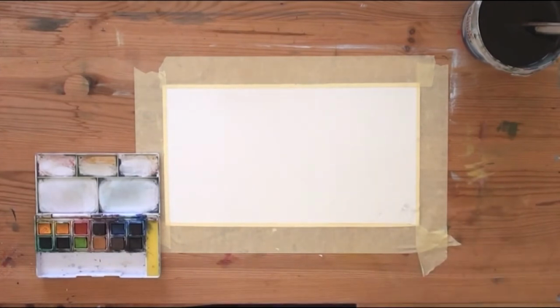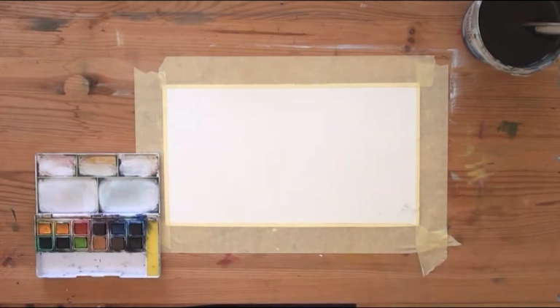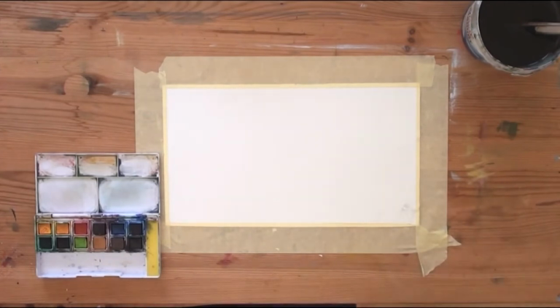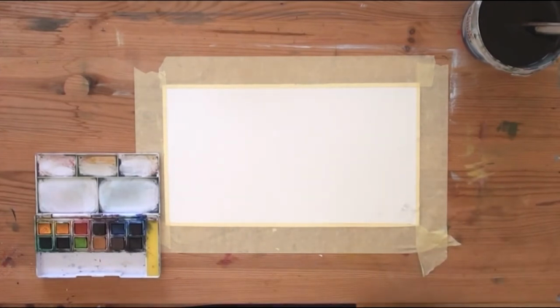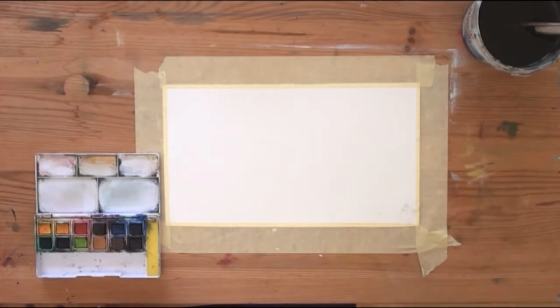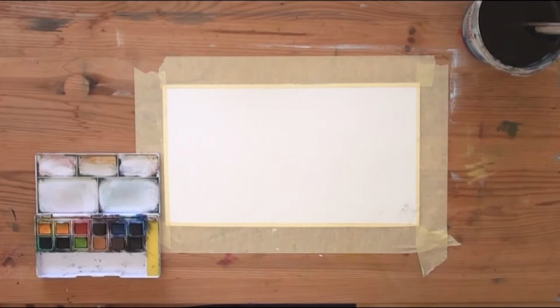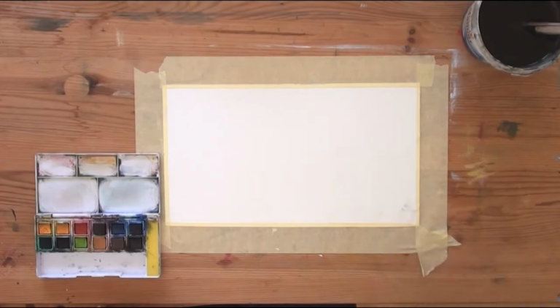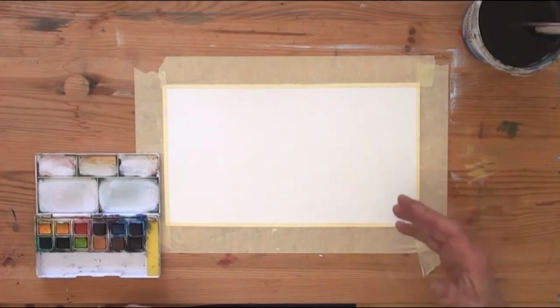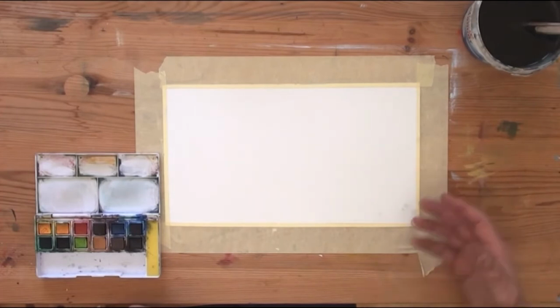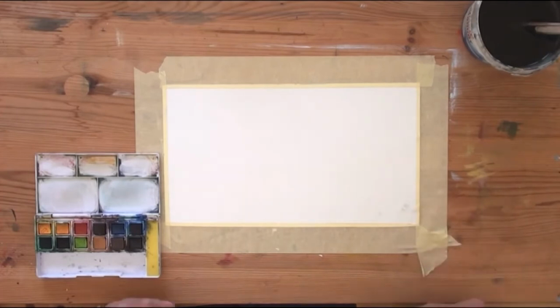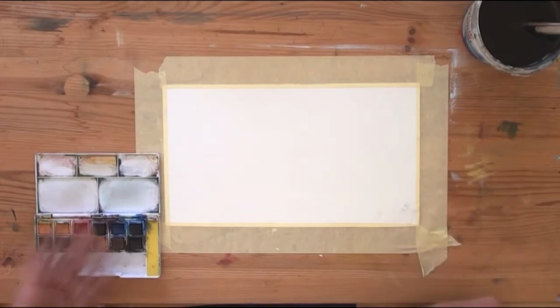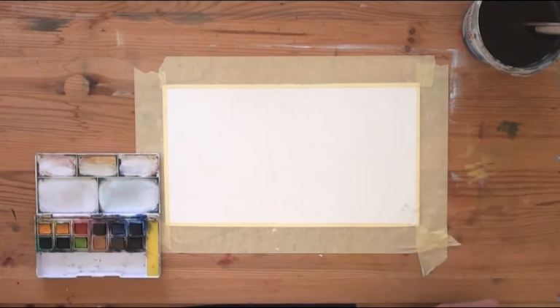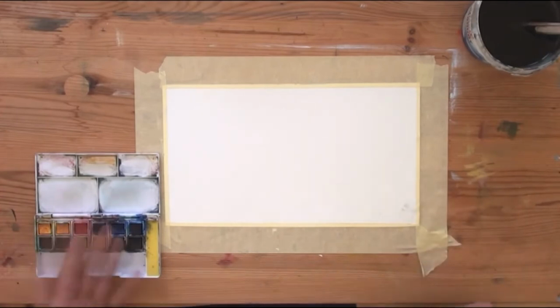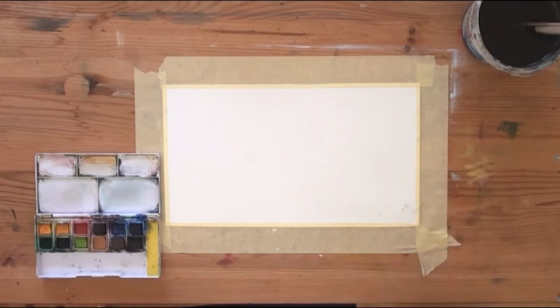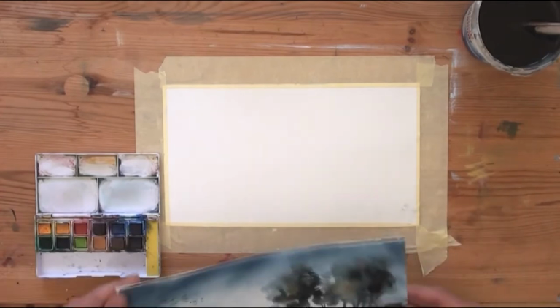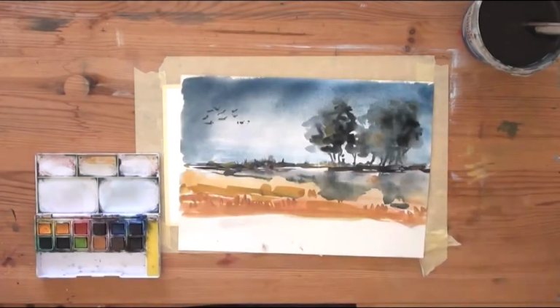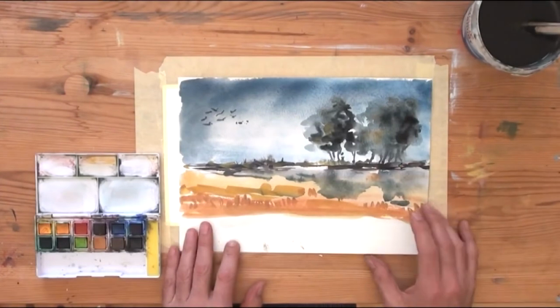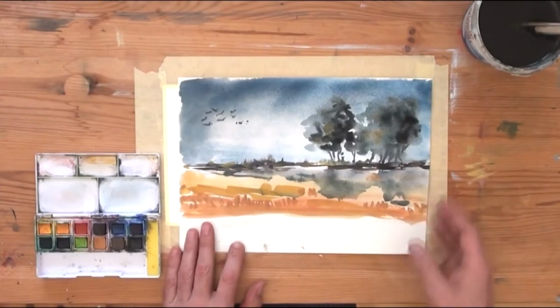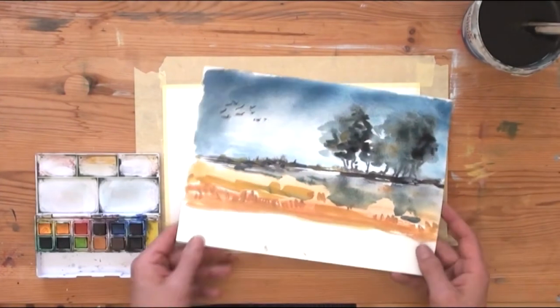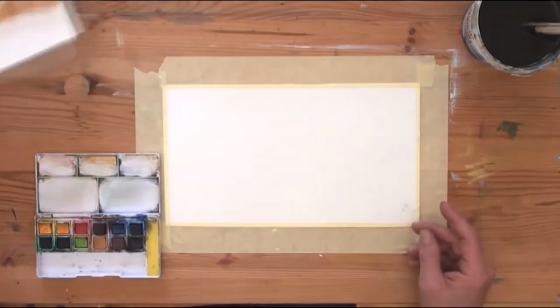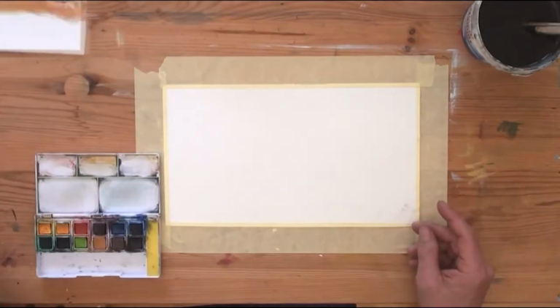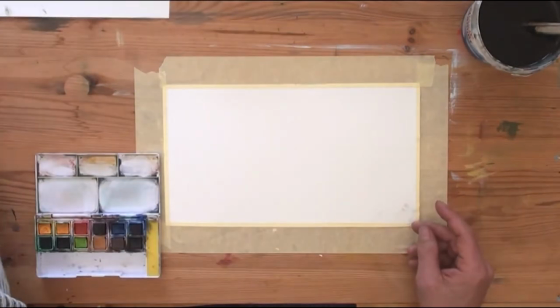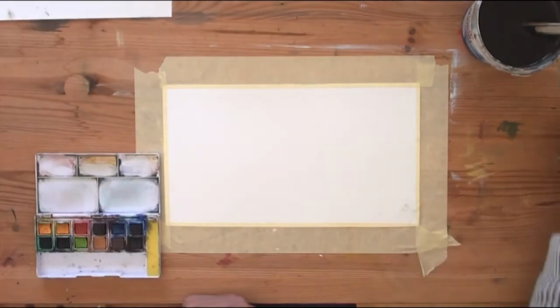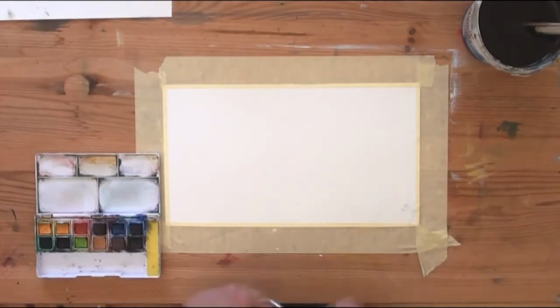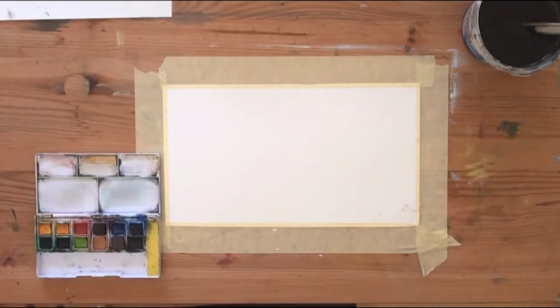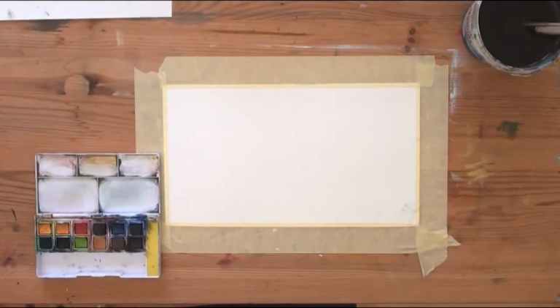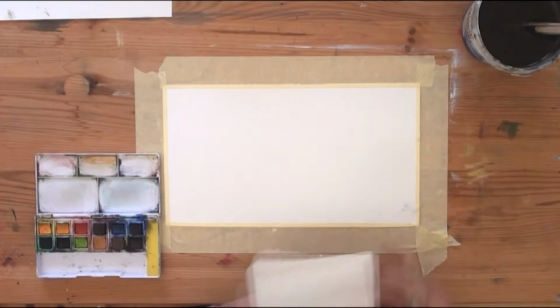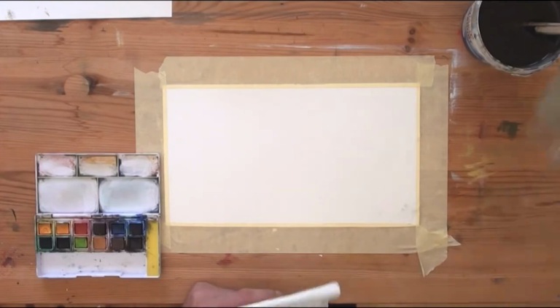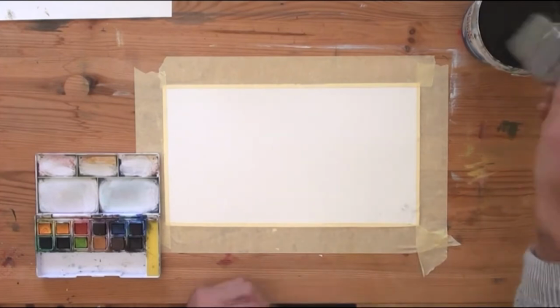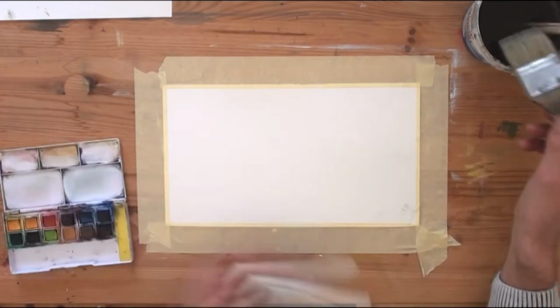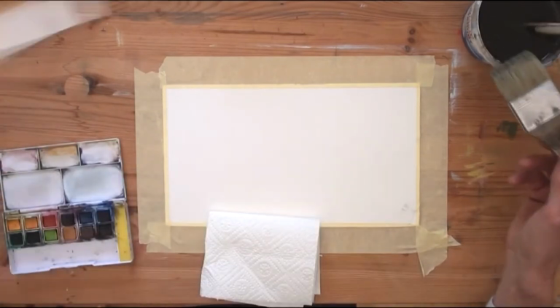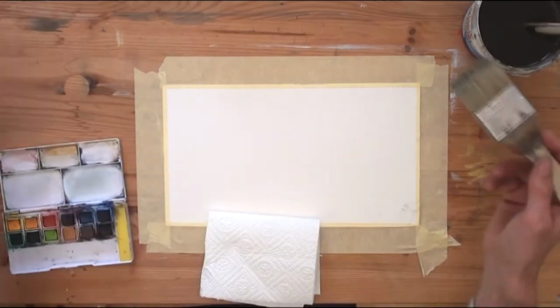I am using only a few colors: a dark blue, black, yellow ochre, yellow, bright red, and perhaps burnt amber — I don't remember it exactly.